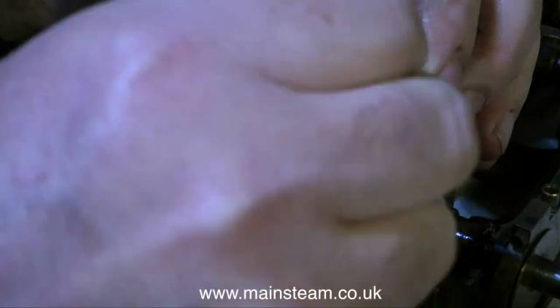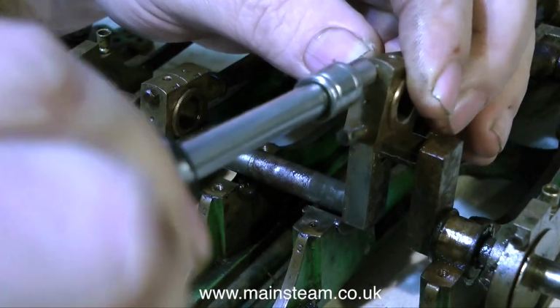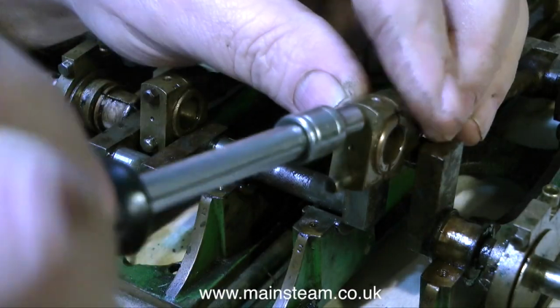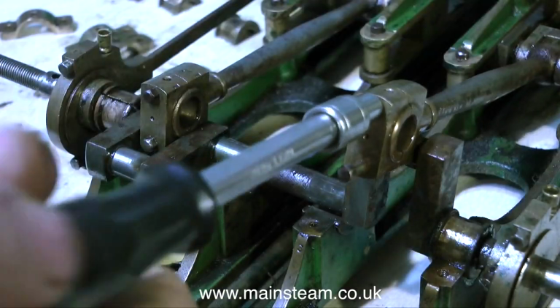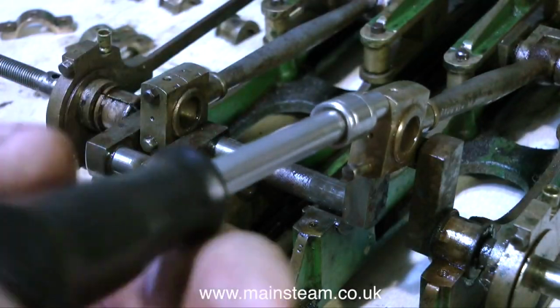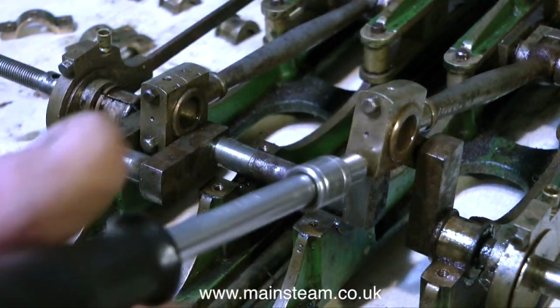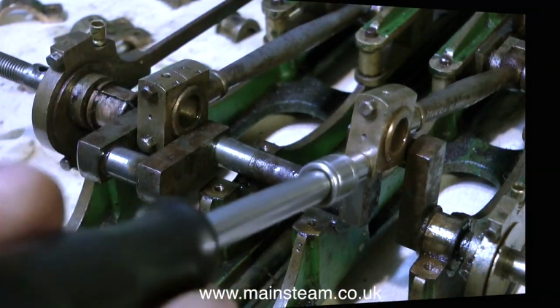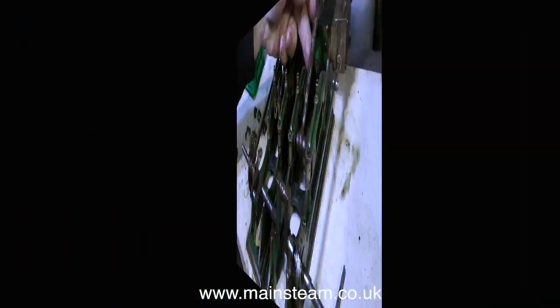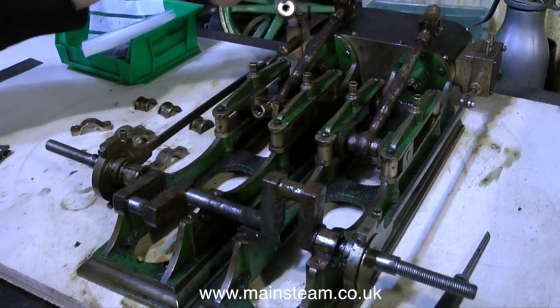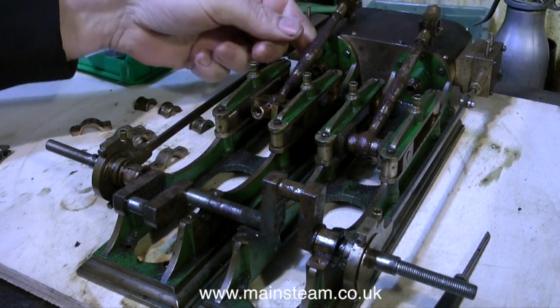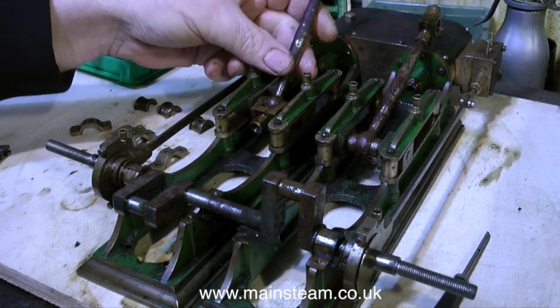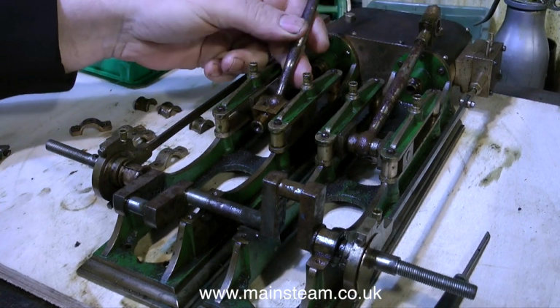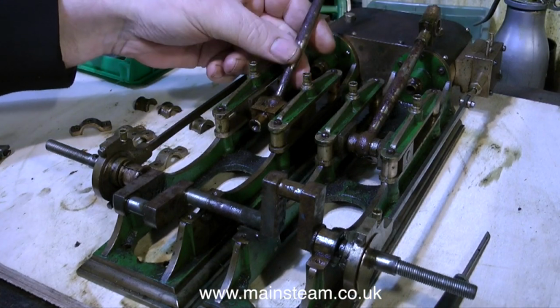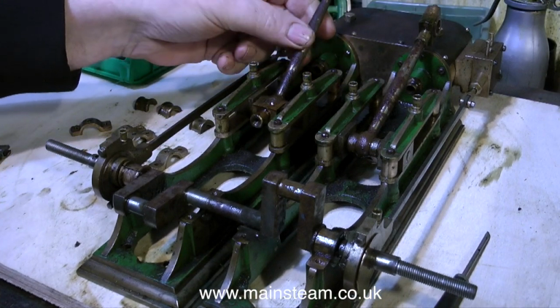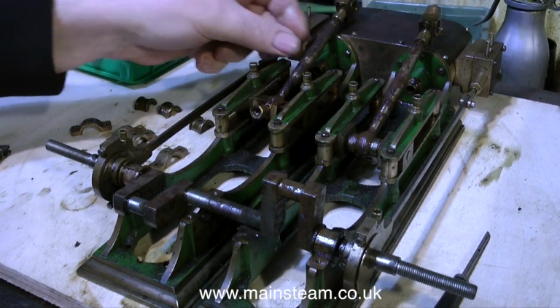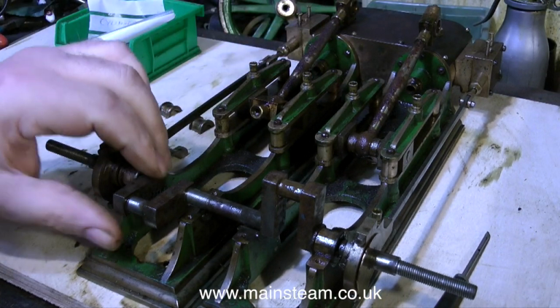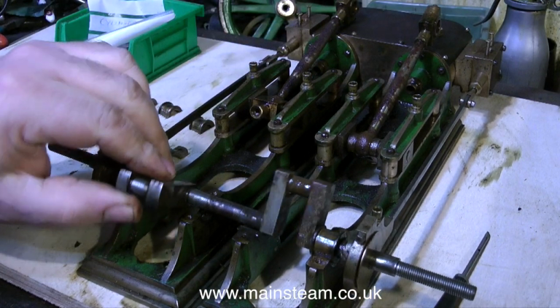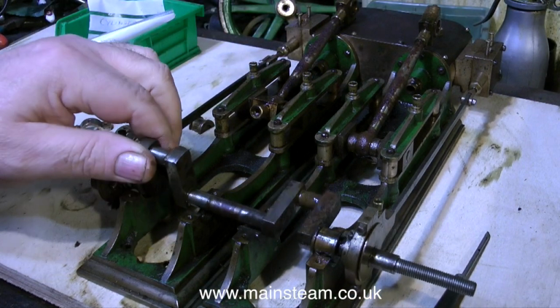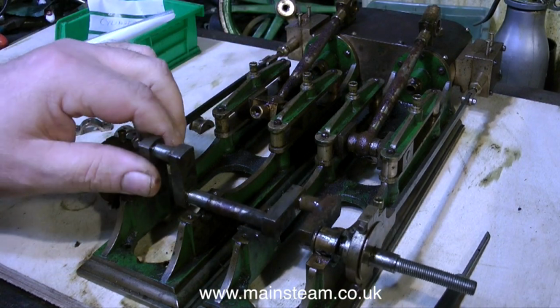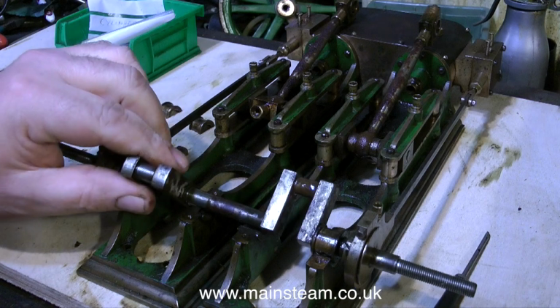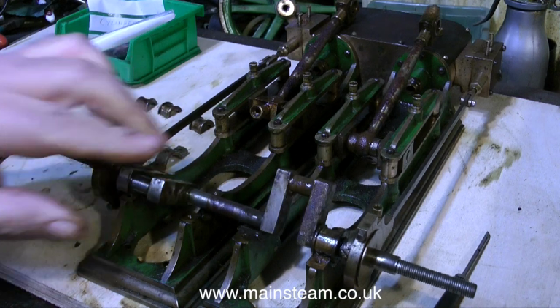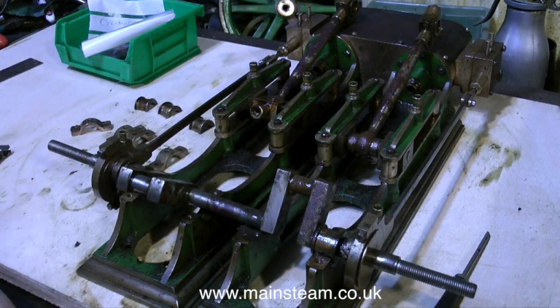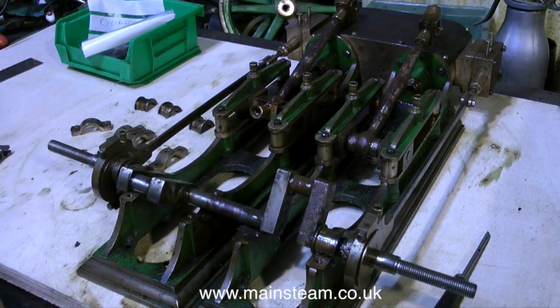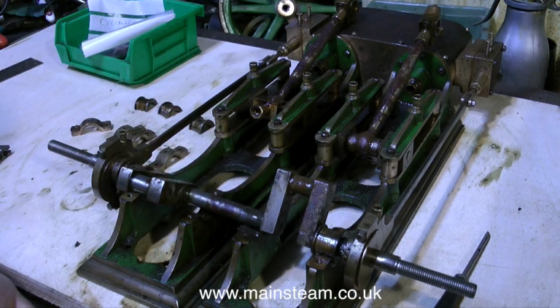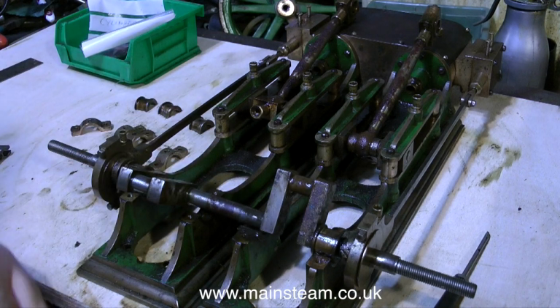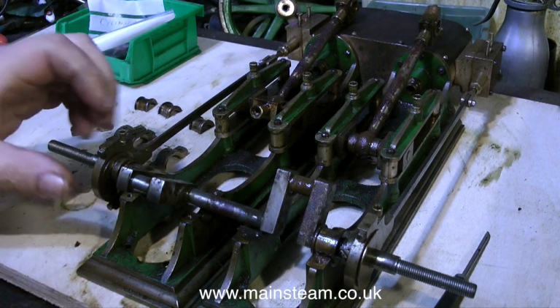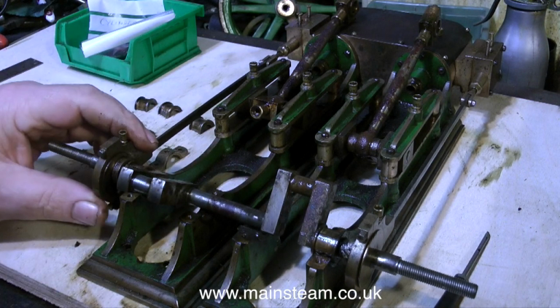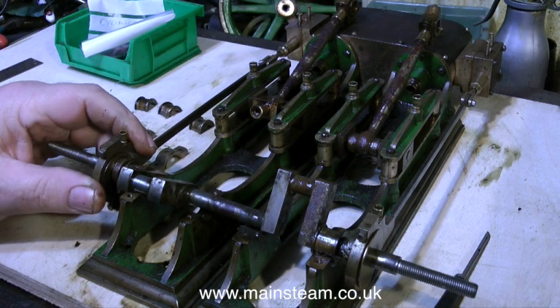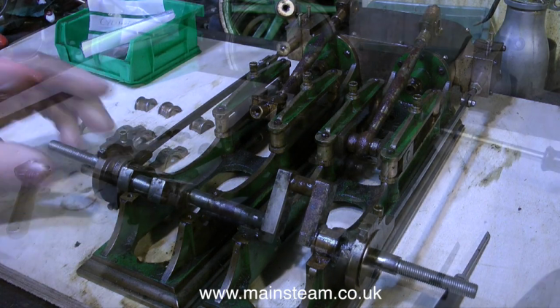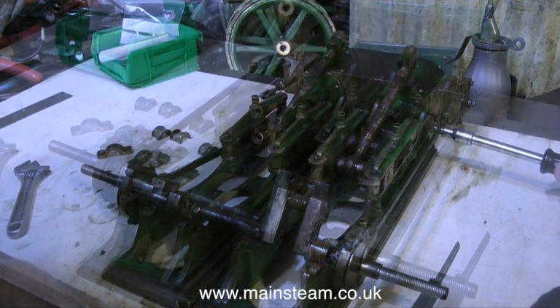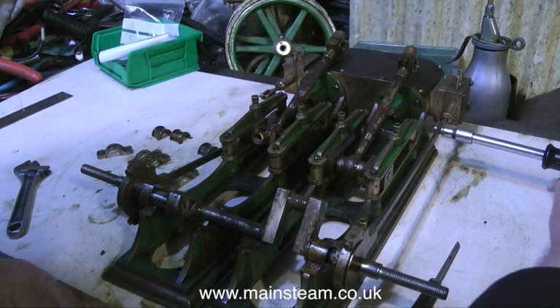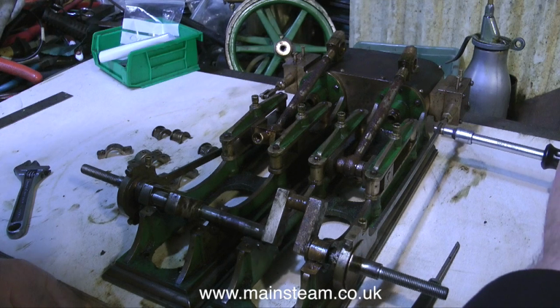Once the bolts that hold the big end brasses are back in place, I can swing up the connecting rods out of the way, and what a state they are in. The steel work on this engine is very rusty indeed. This is really going to take some cleaning up, but never mind, I always did like a challenge.